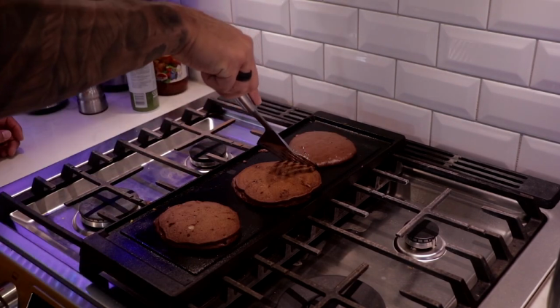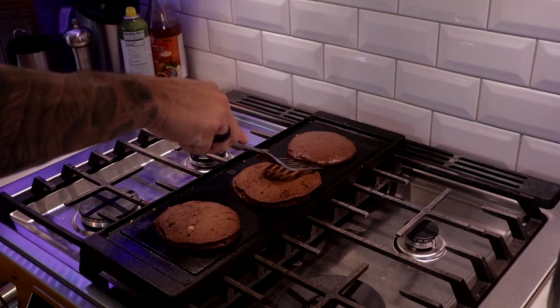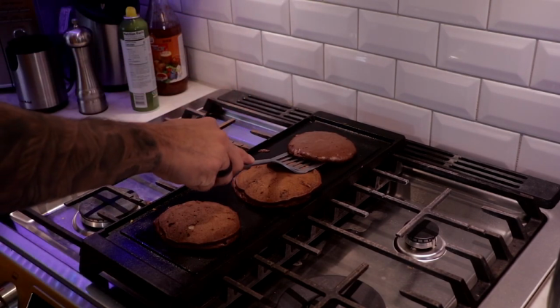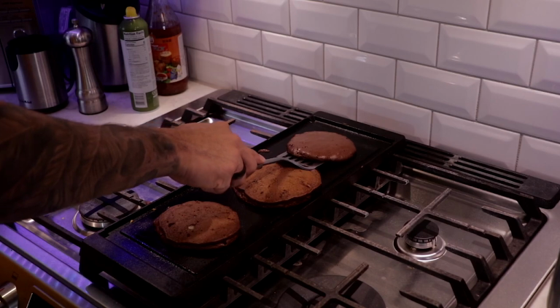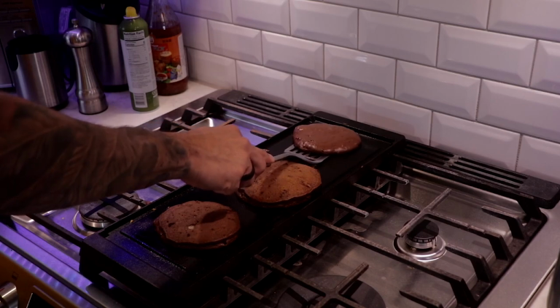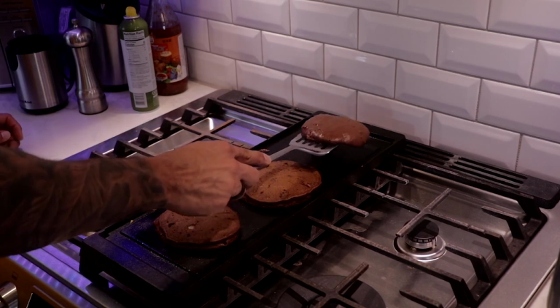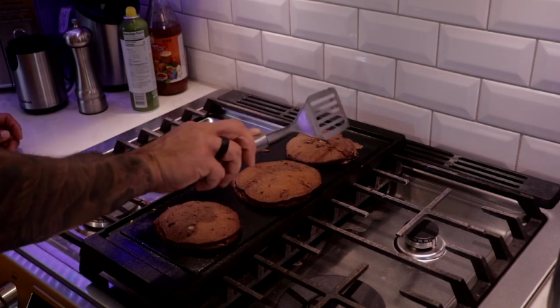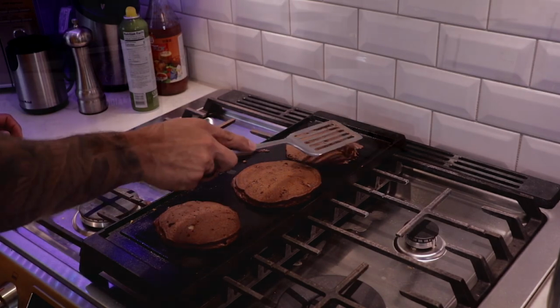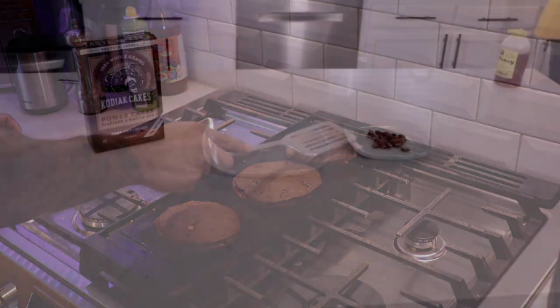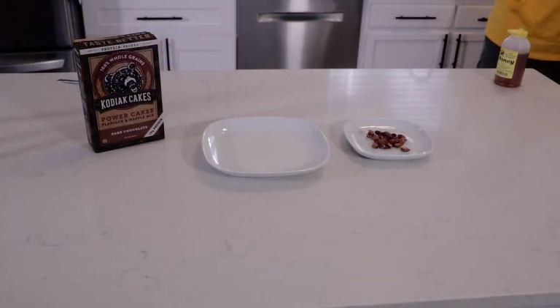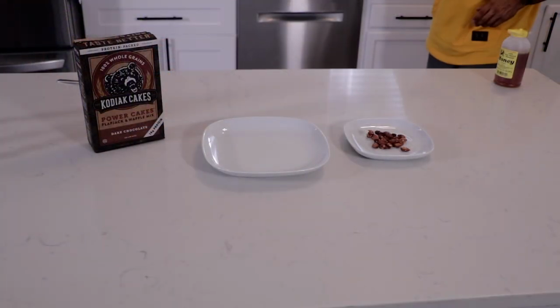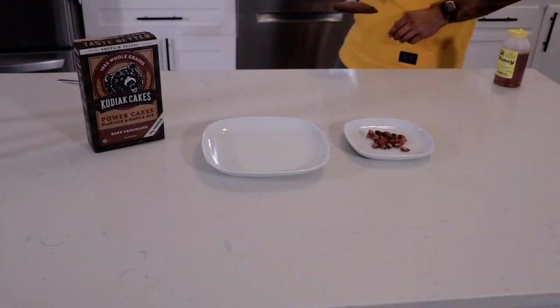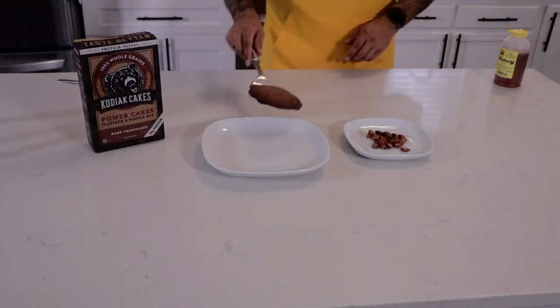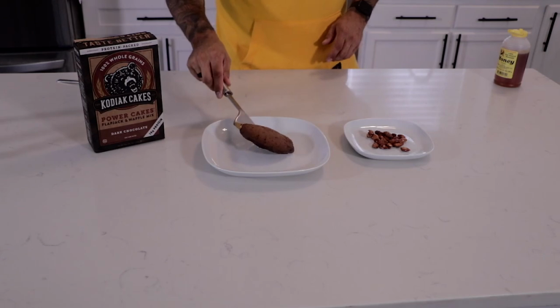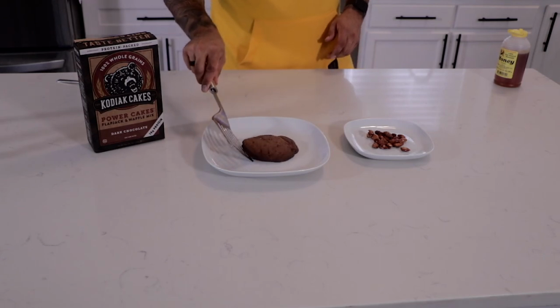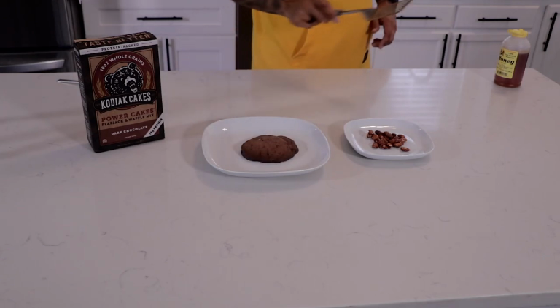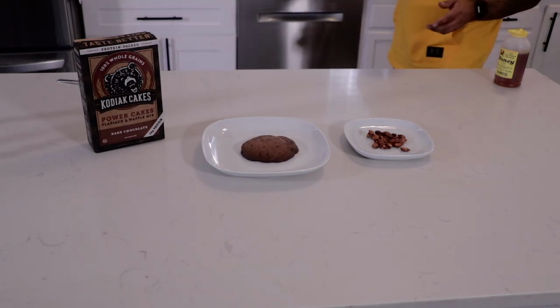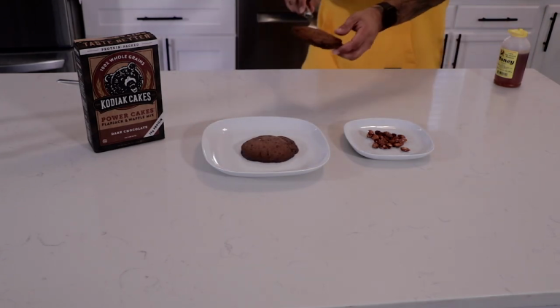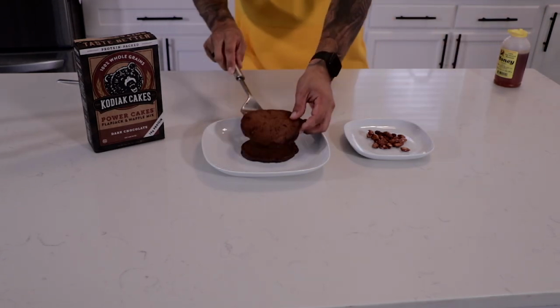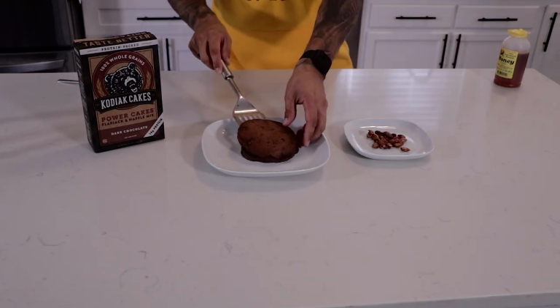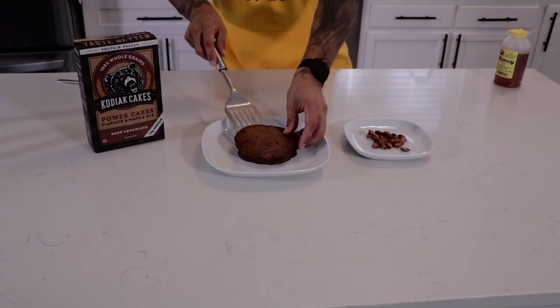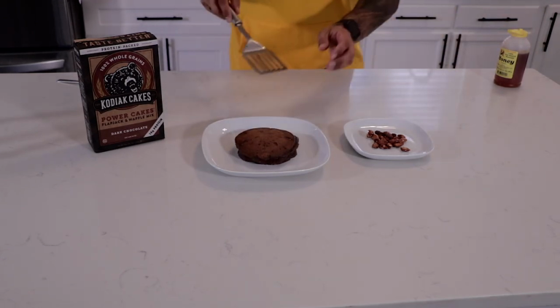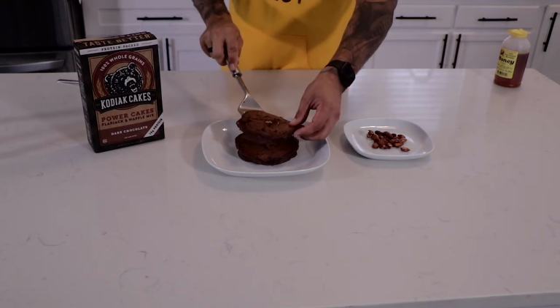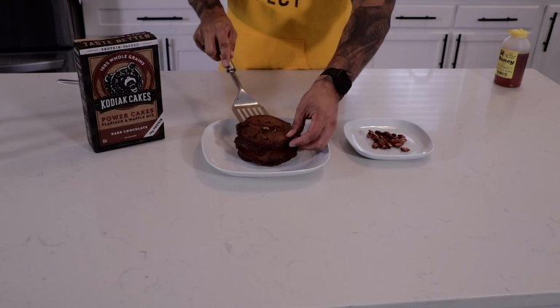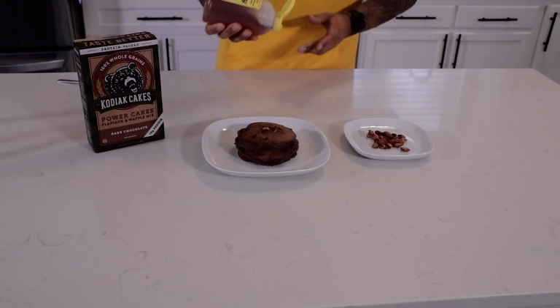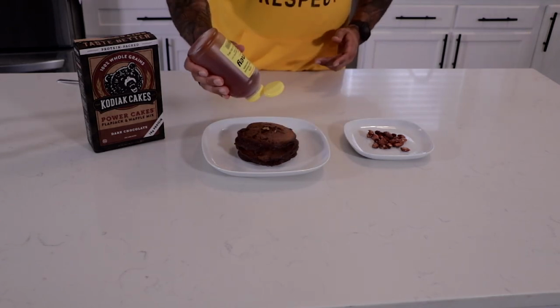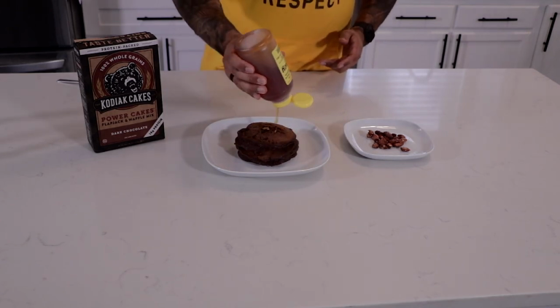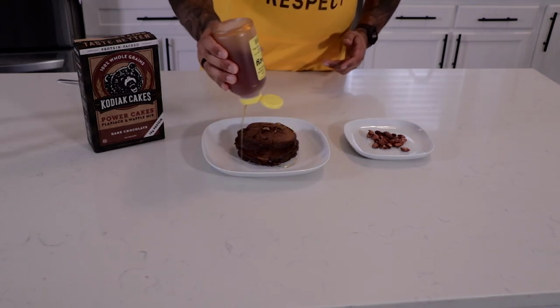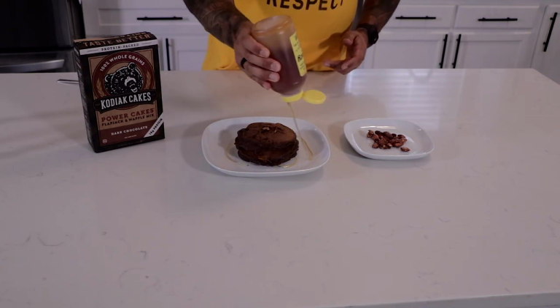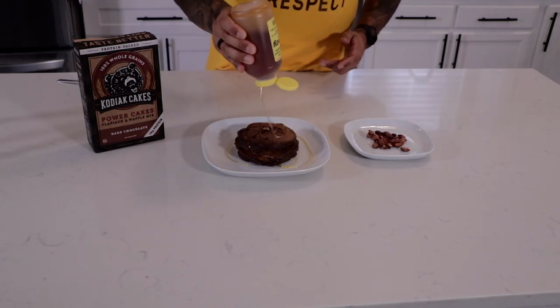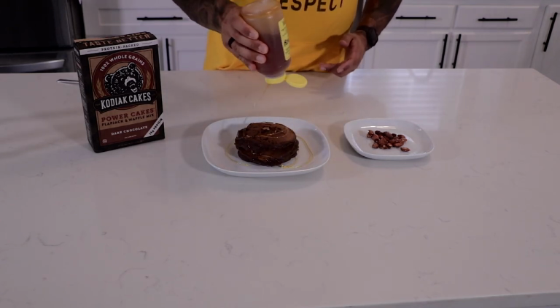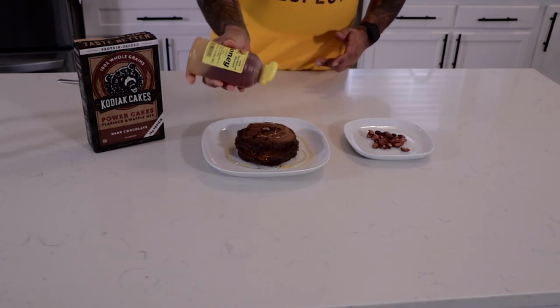Now that they've cooked on one side, flip them over and they're done. For assembly, it's quite easy — you're going to take your plate and stack them three high, because that's all we have: three pancakes. Now we're going to take some organic honey and drizzle it over instead of maple syrup, to save on calories.